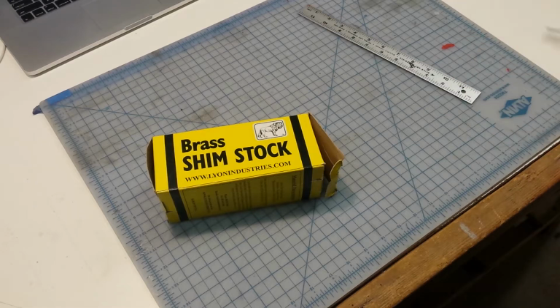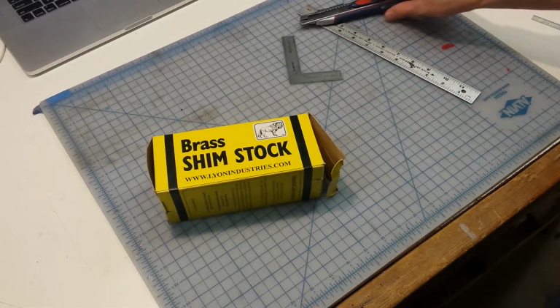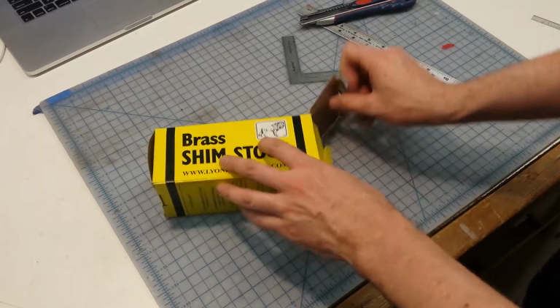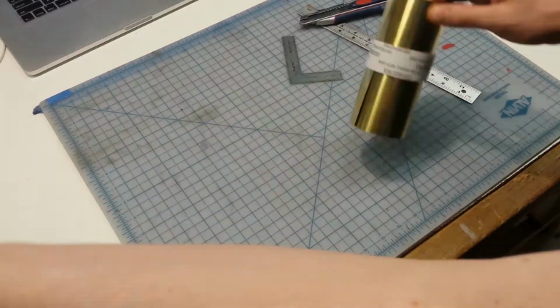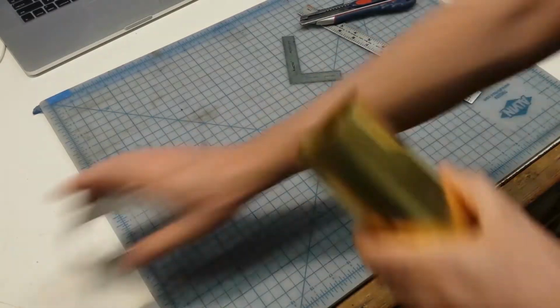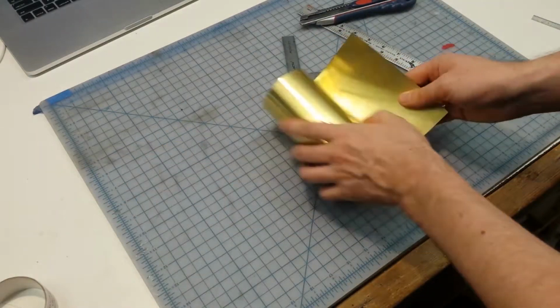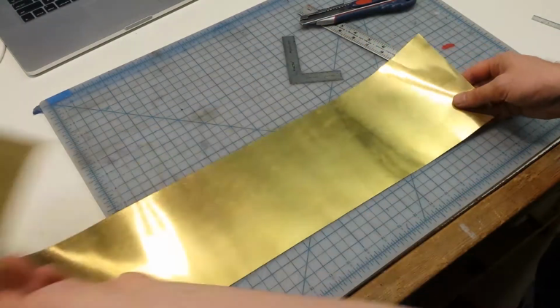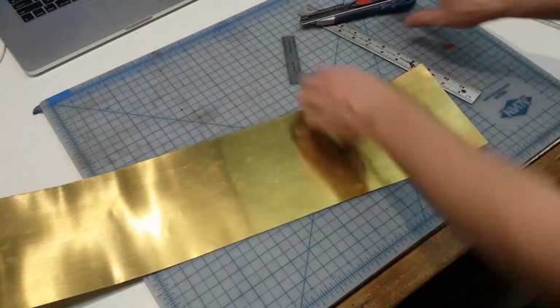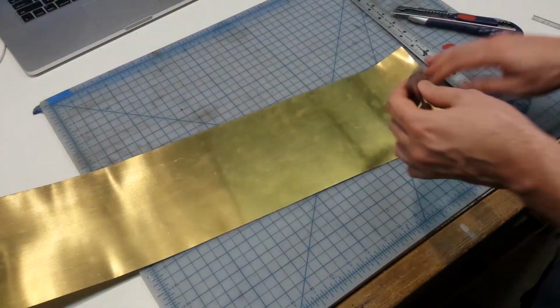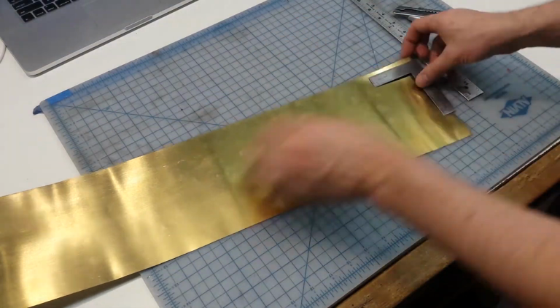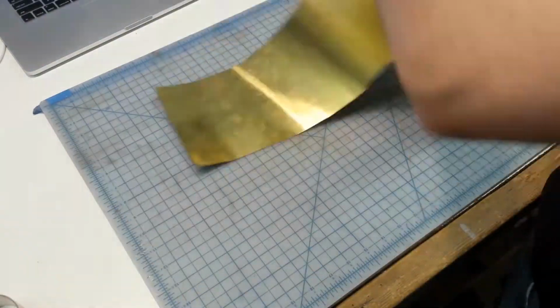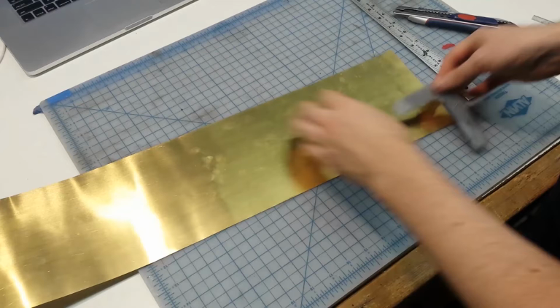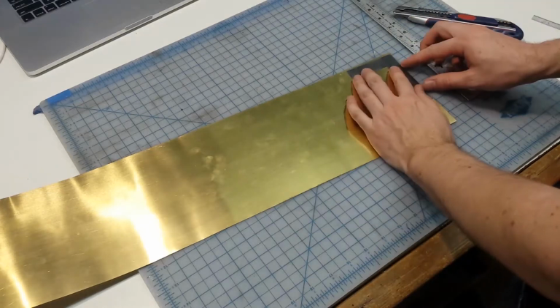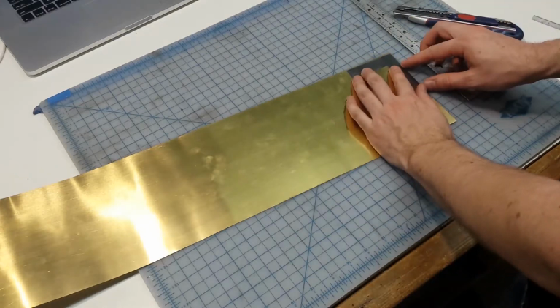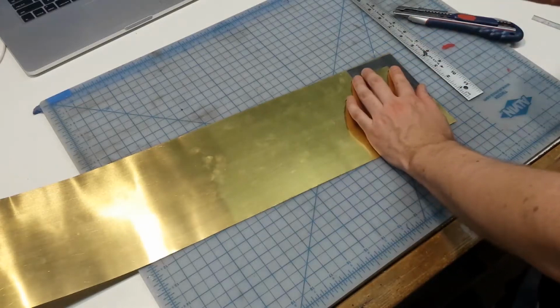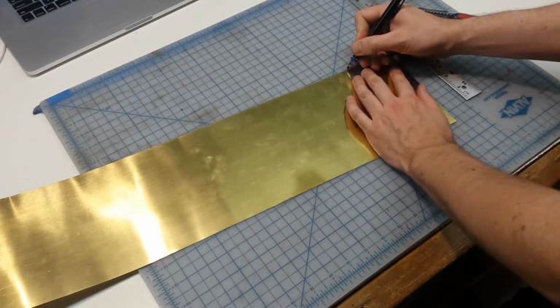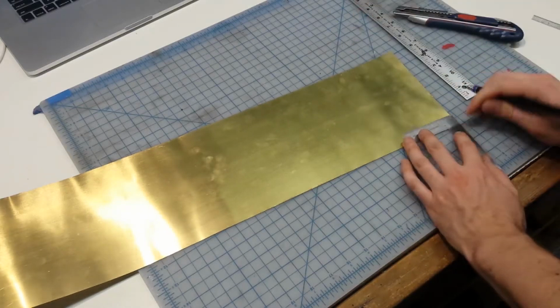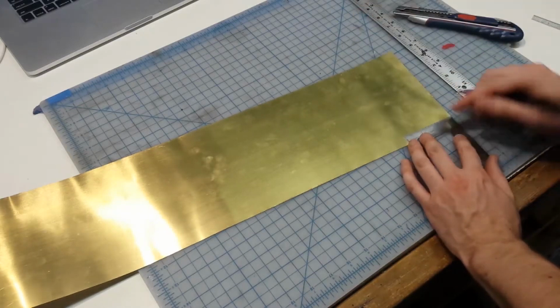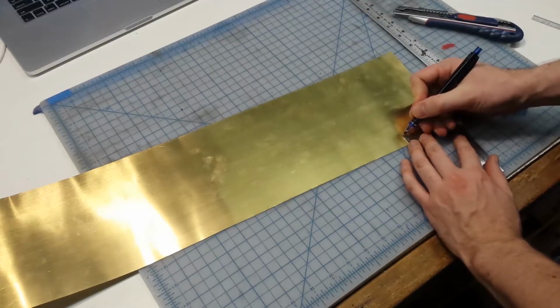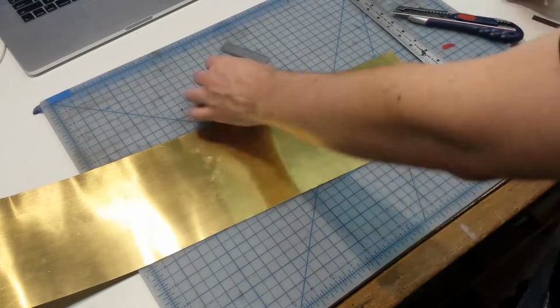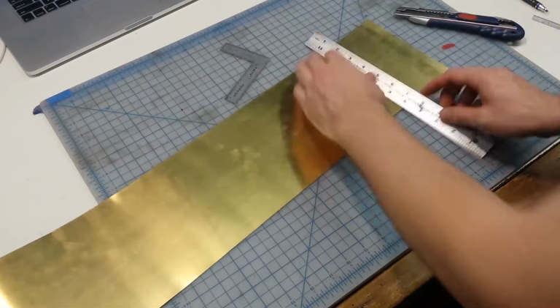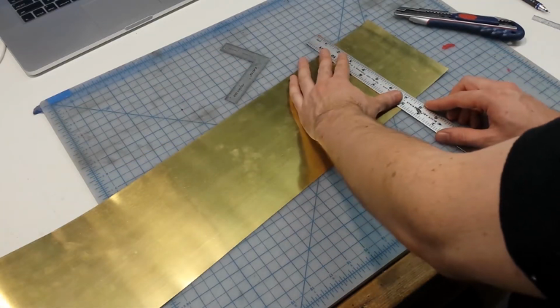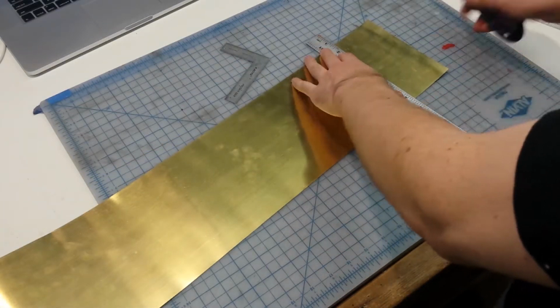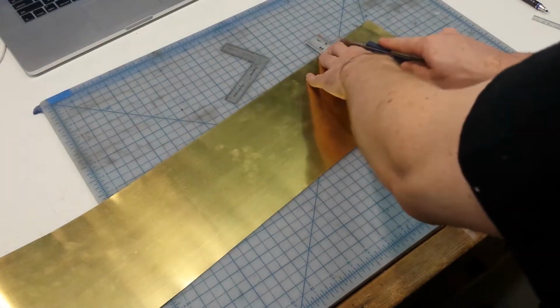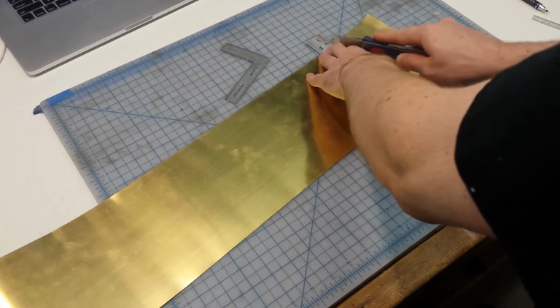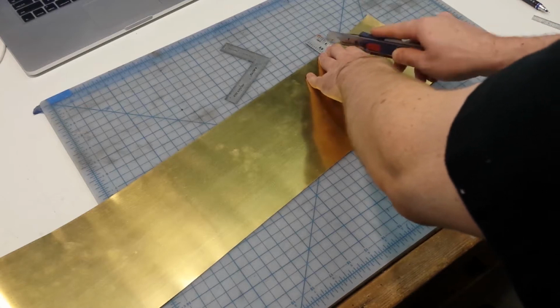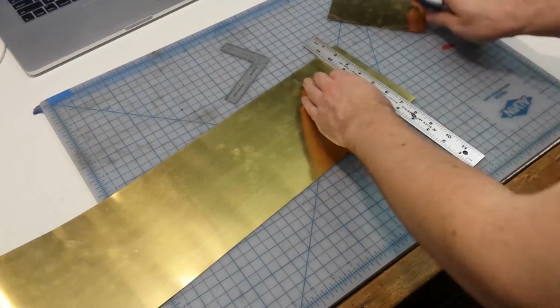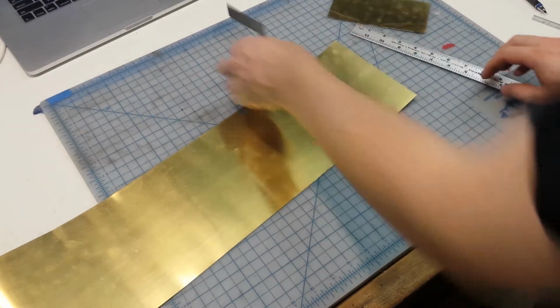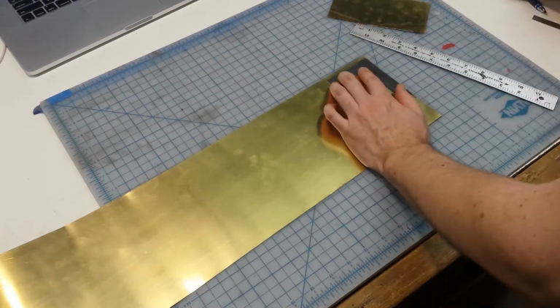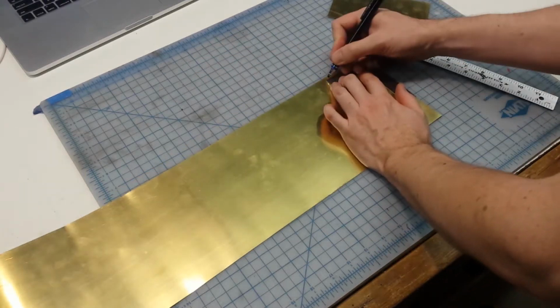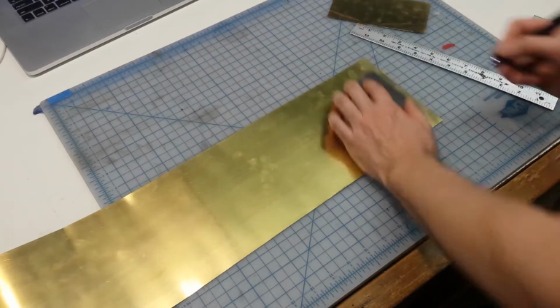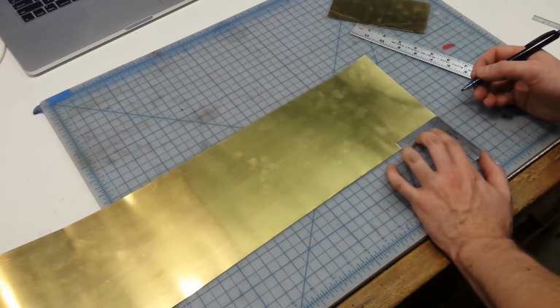For our metal base we're going to use brass shim stock. It's thin, inexpensive, and comes in big rolls. It's about six inches wide and we'll cut off two three-inch wide sections to make up the two parts of our test pattern.